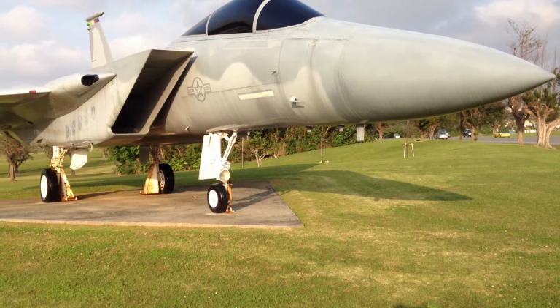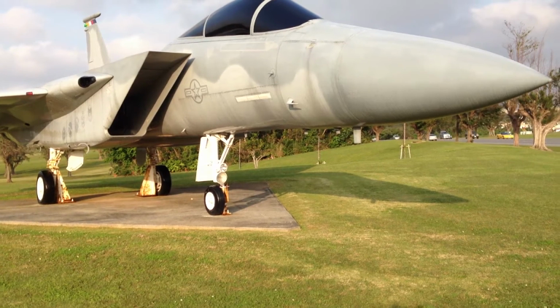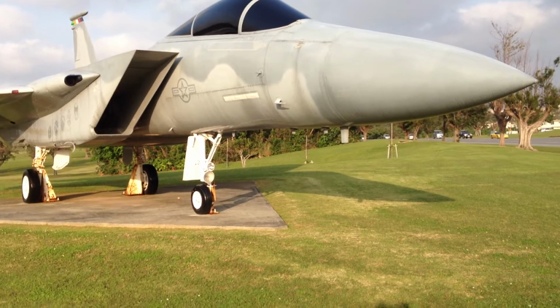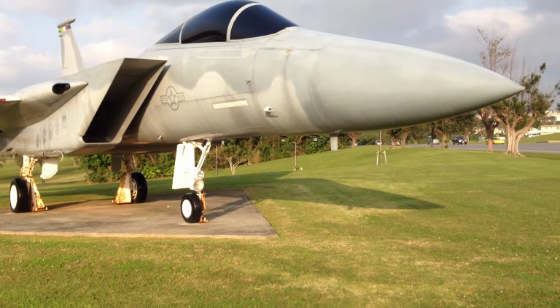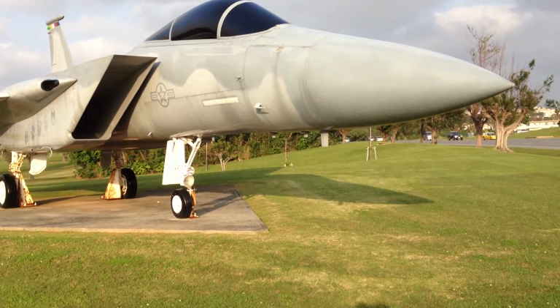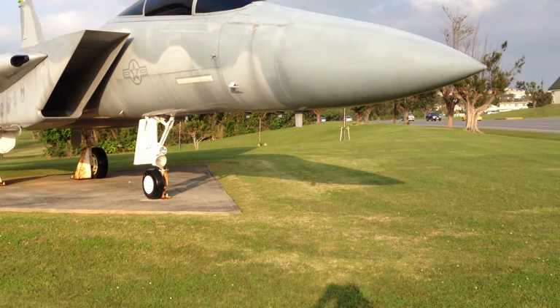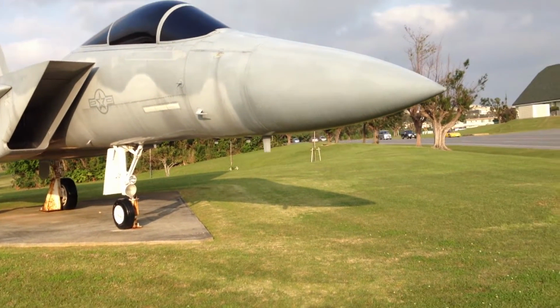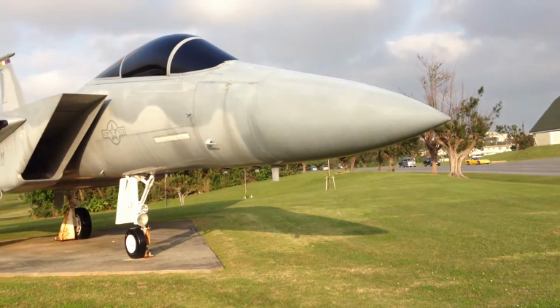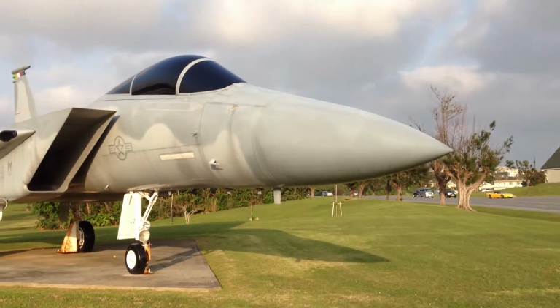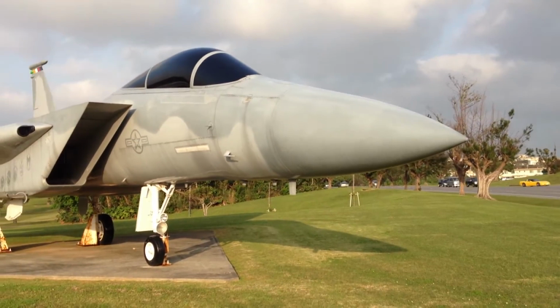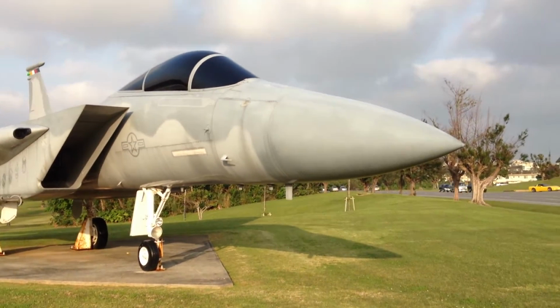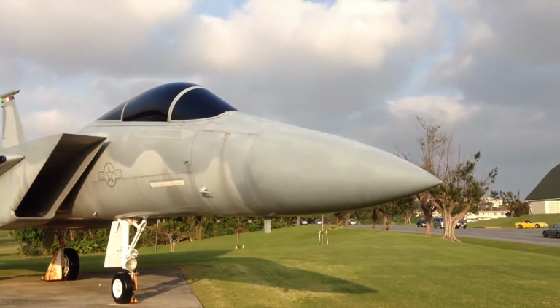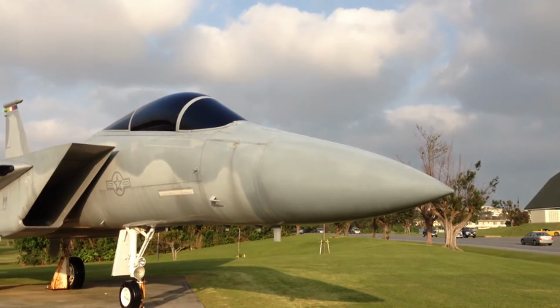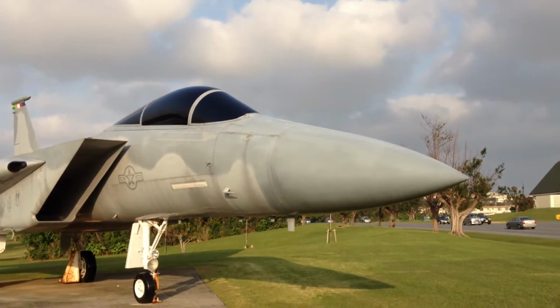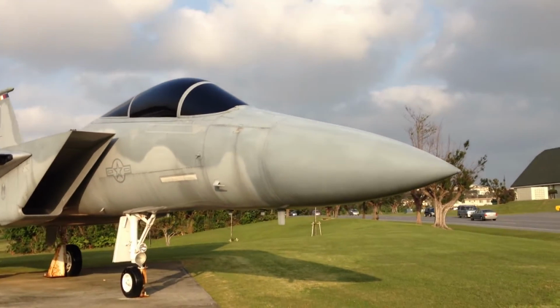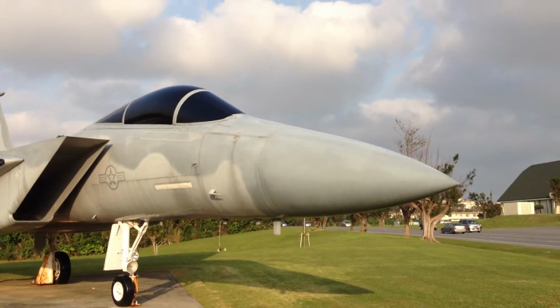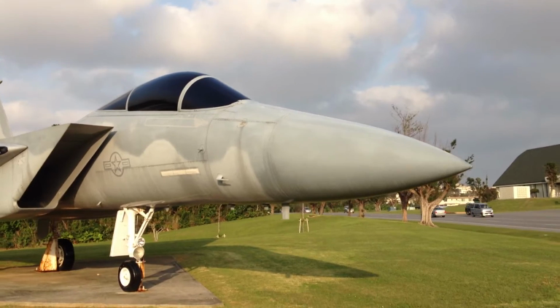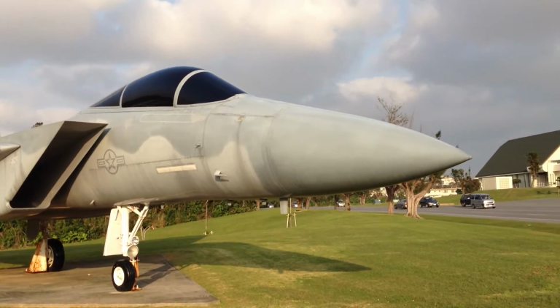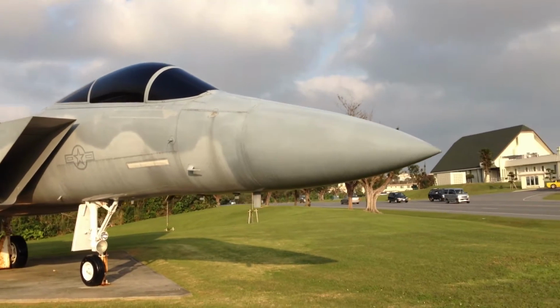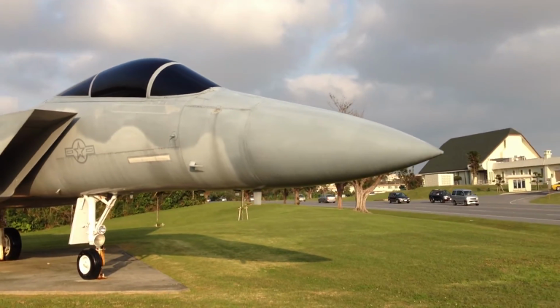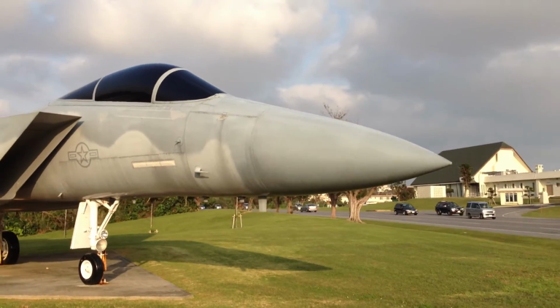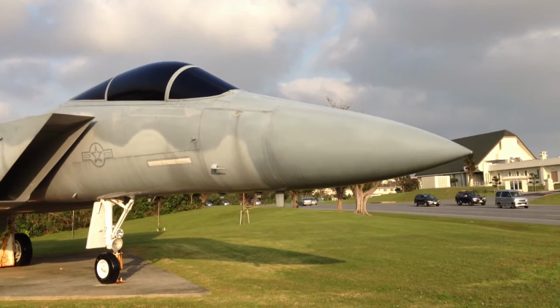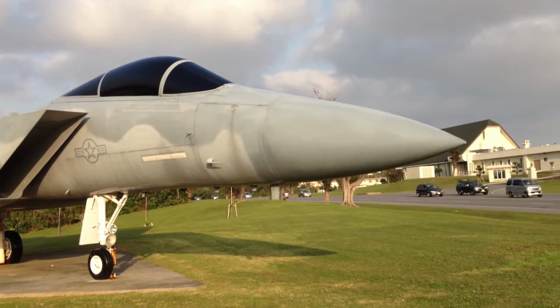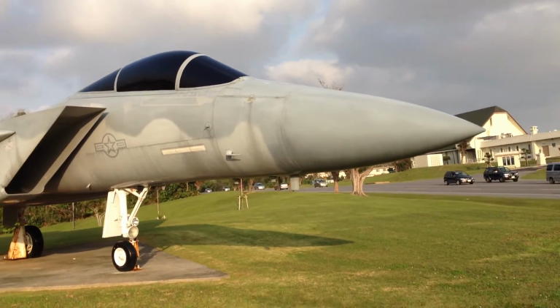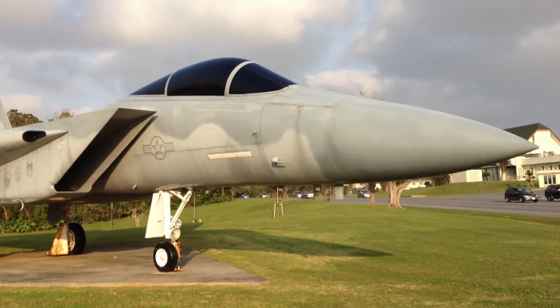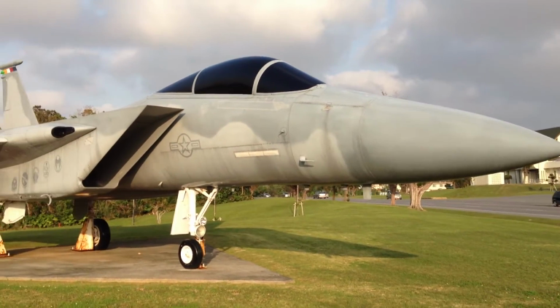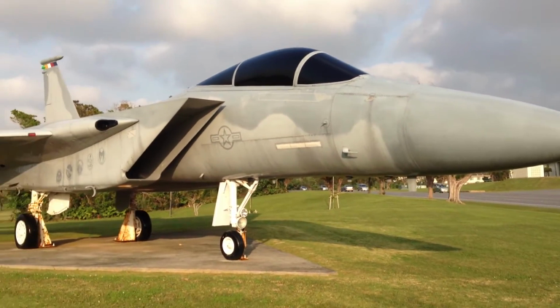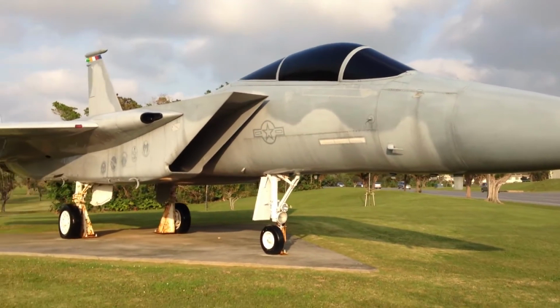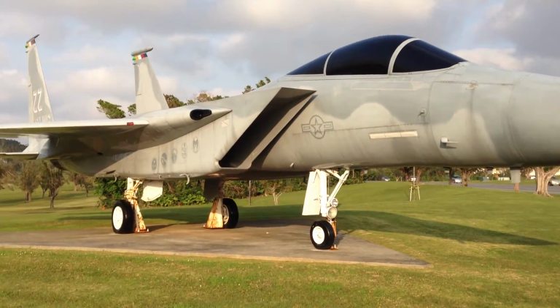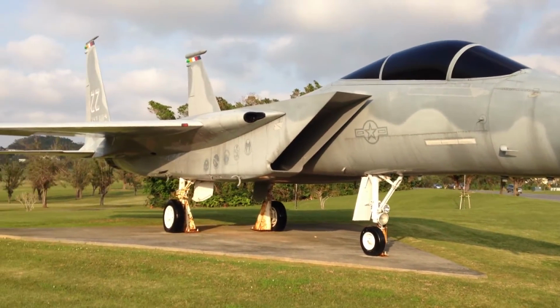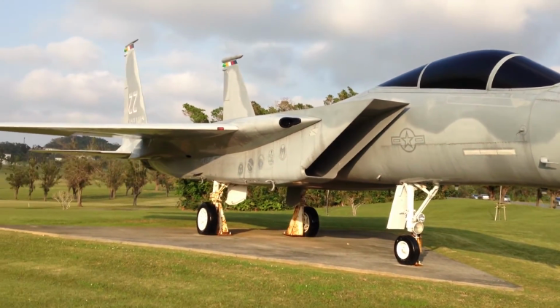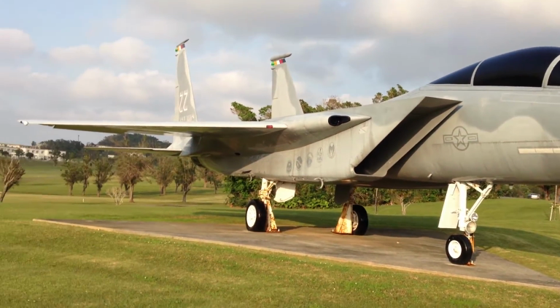Okay, here we are again. Remember I talked to you about the jet with the double tail?